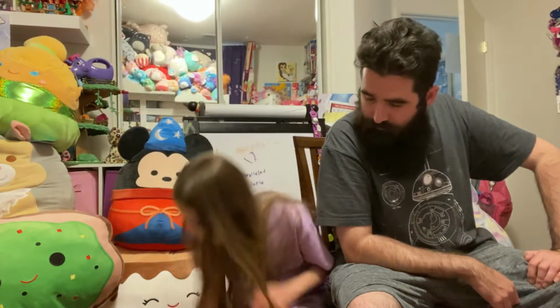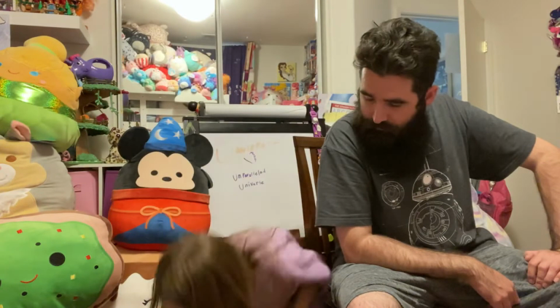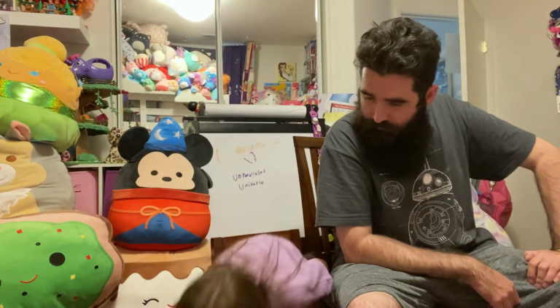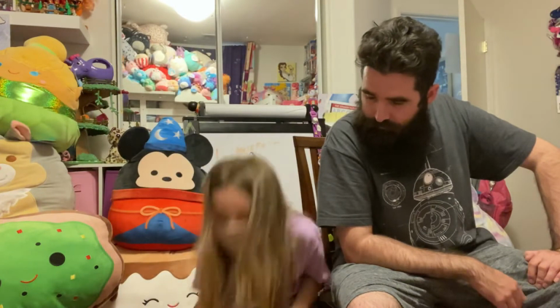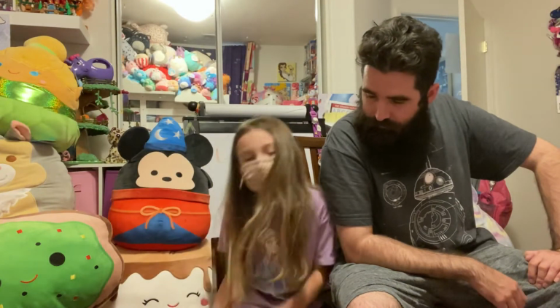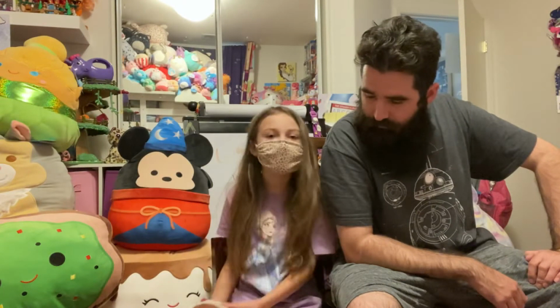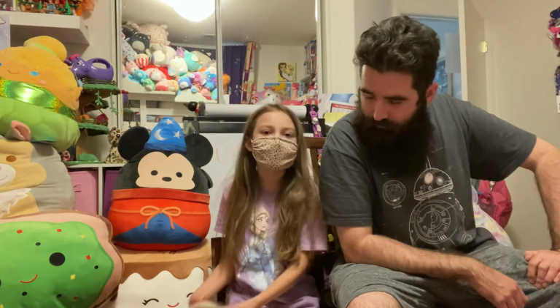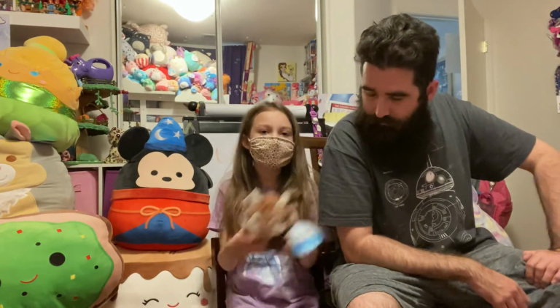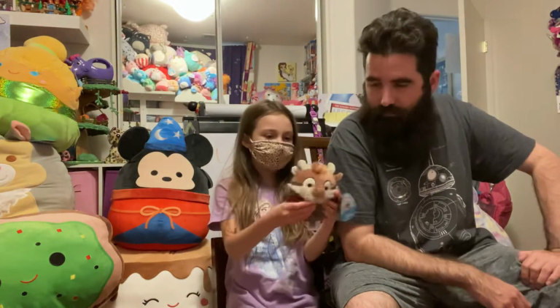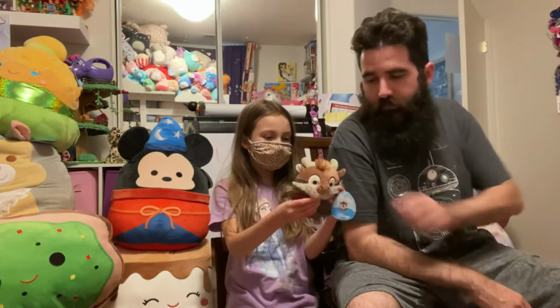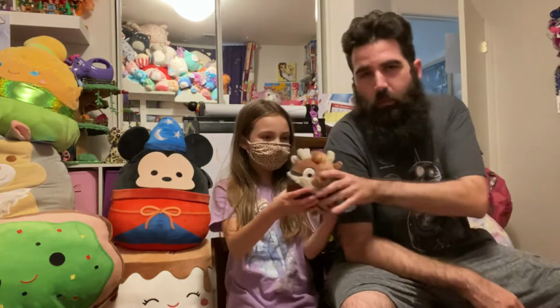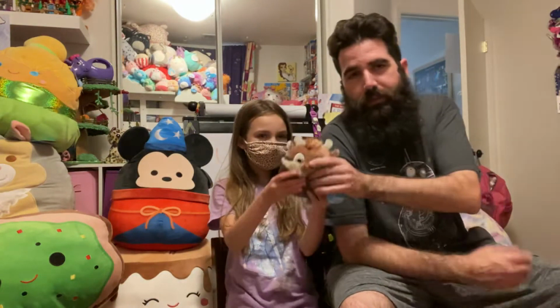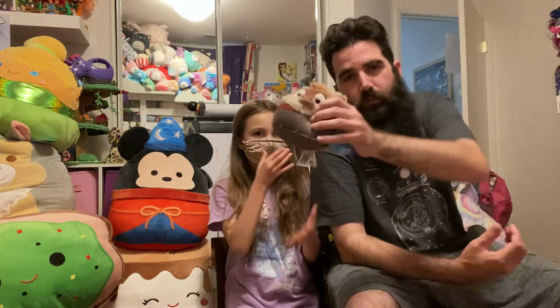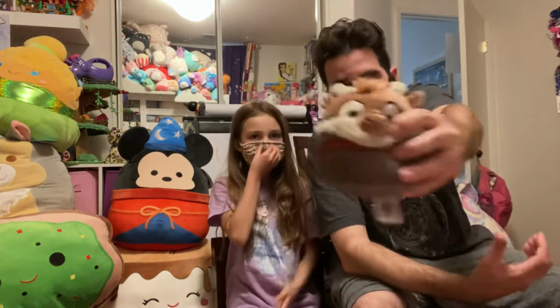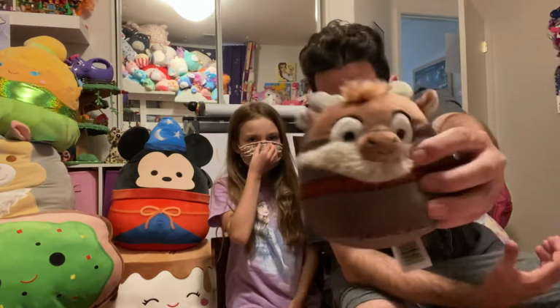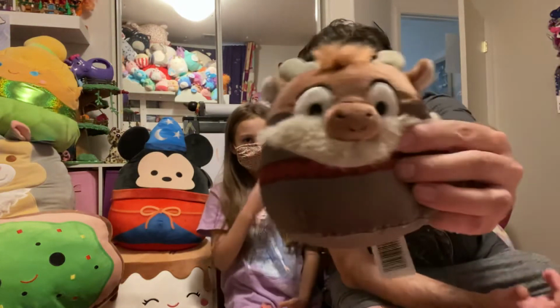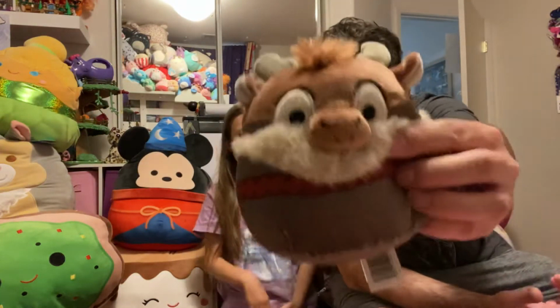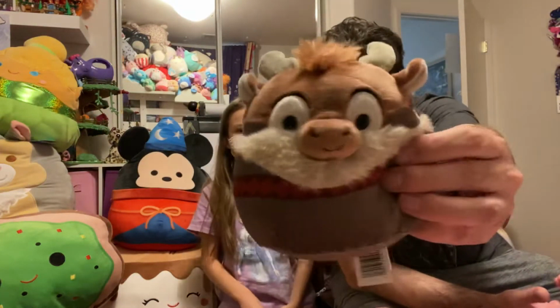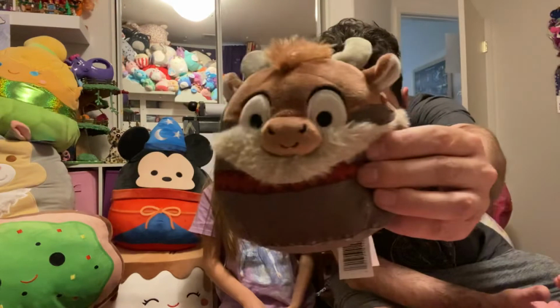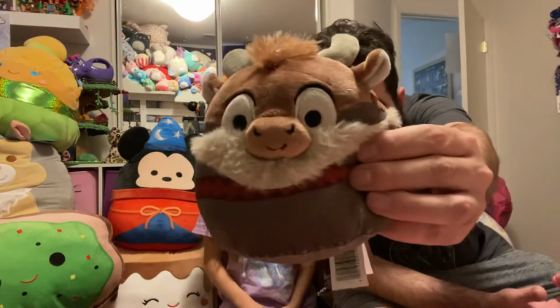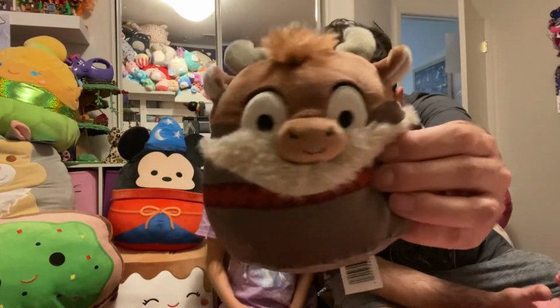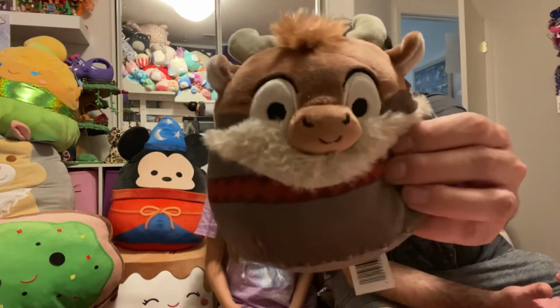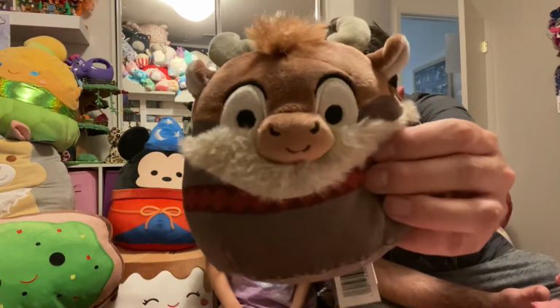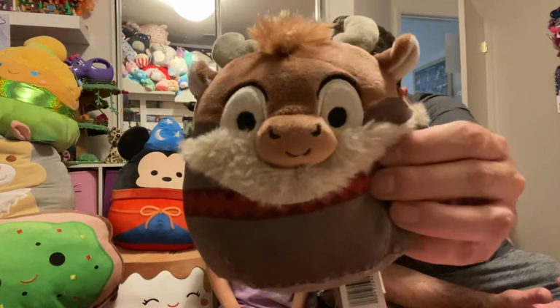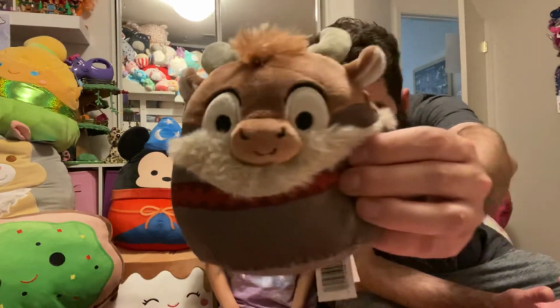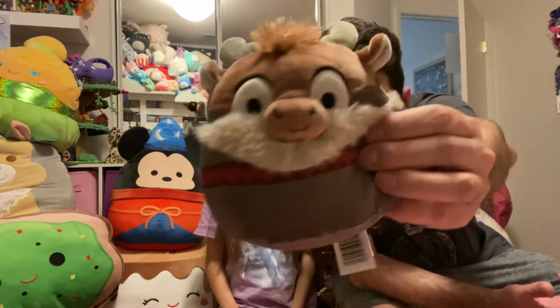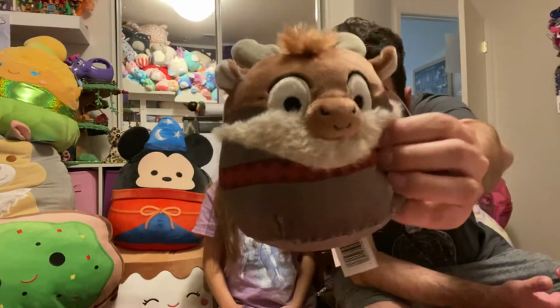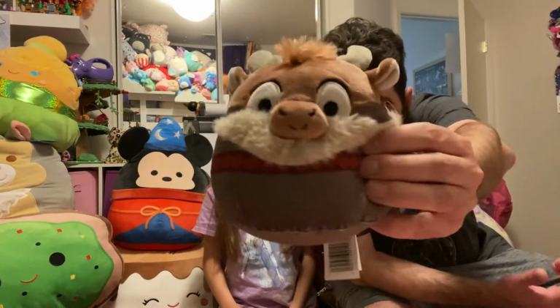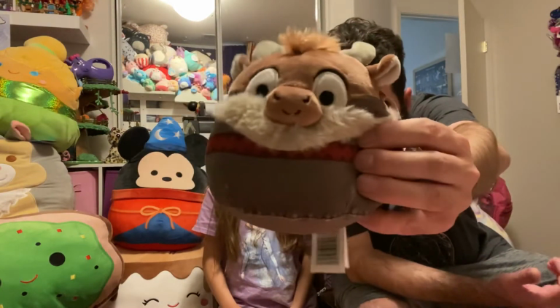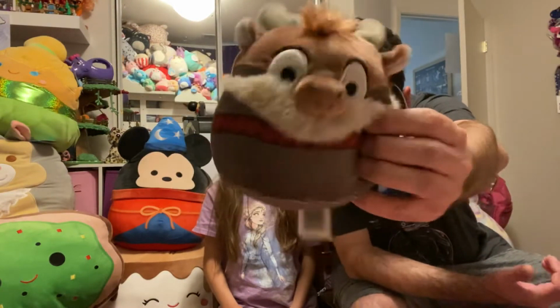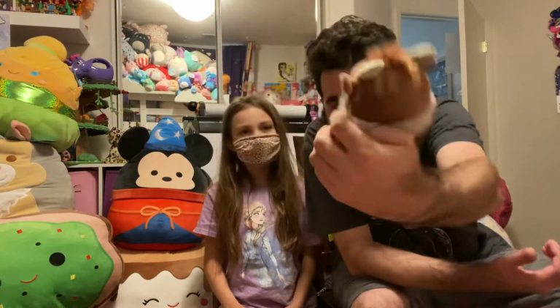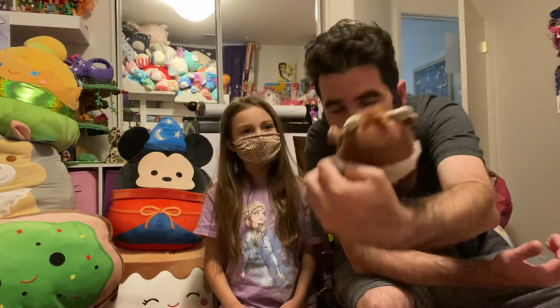I just put this in a Hallmark bag for fun — we got this from Walgreens. It's from Frozen. I like this one. Yeah, he's super cute.